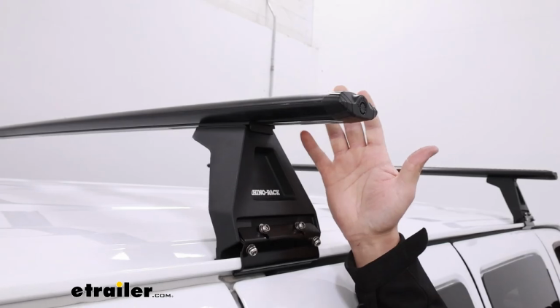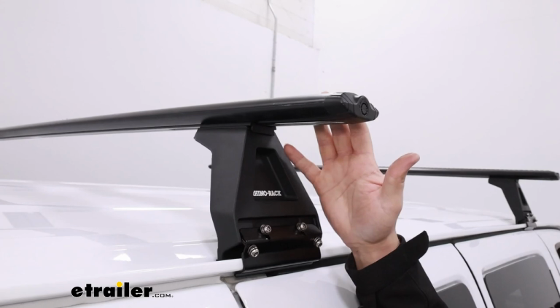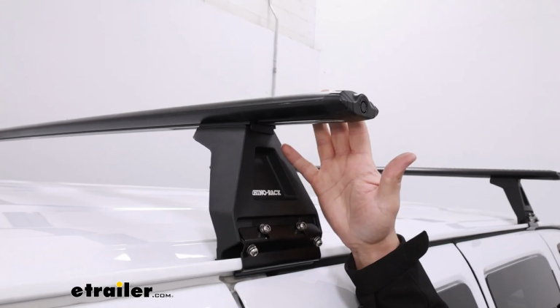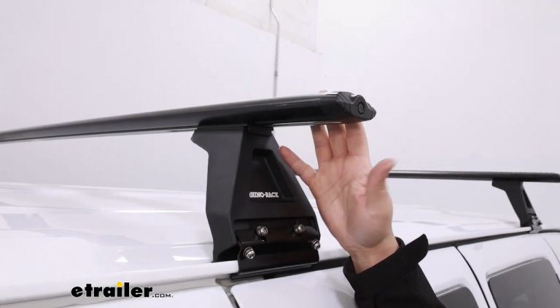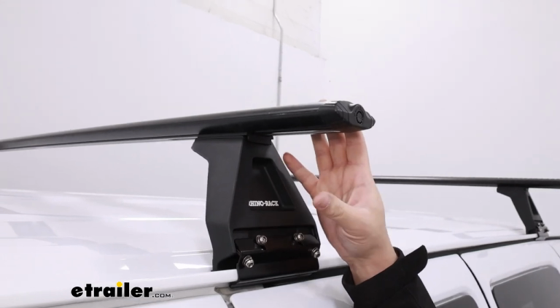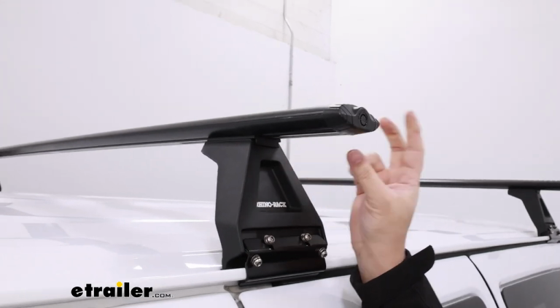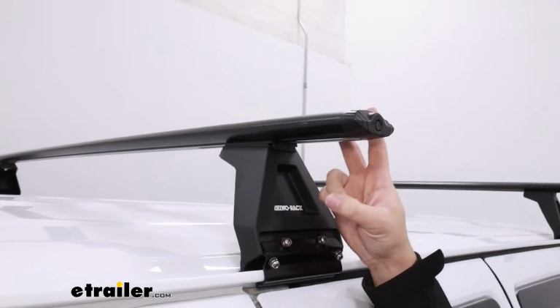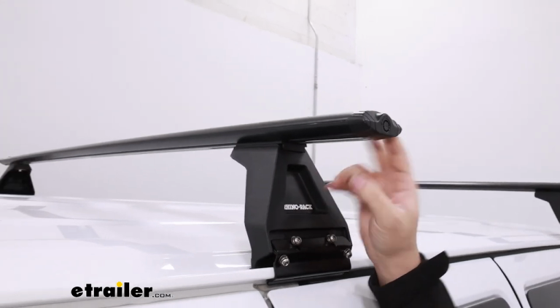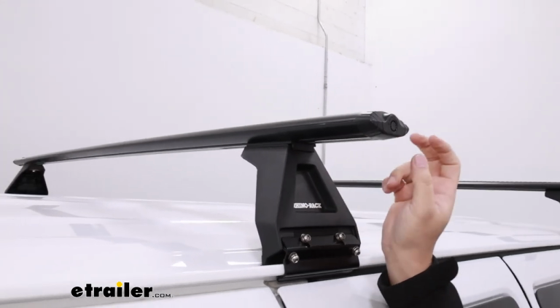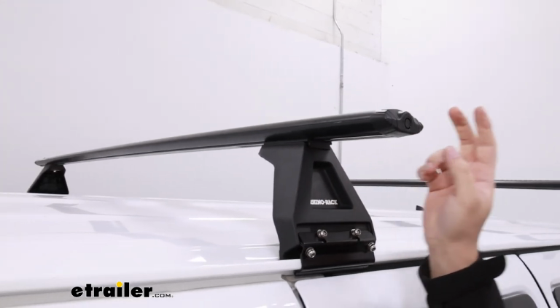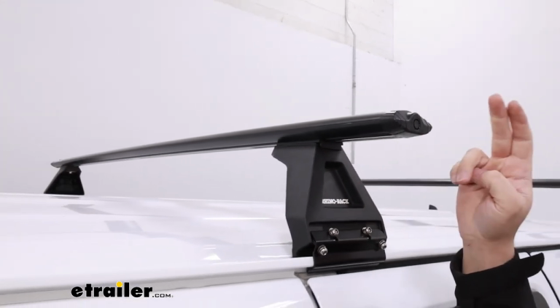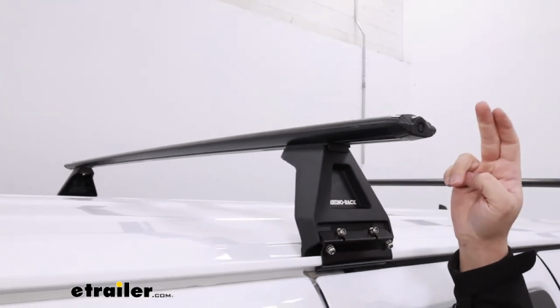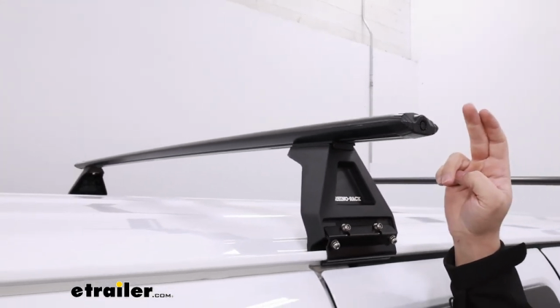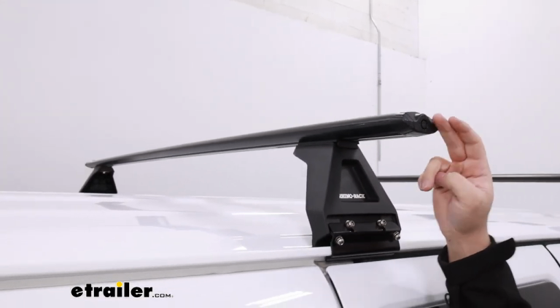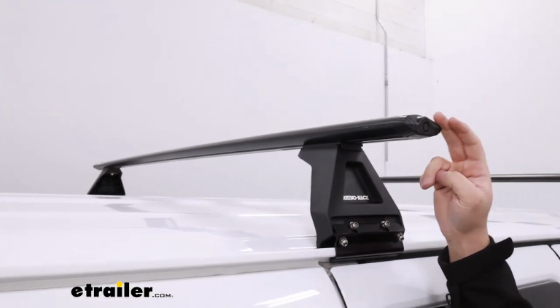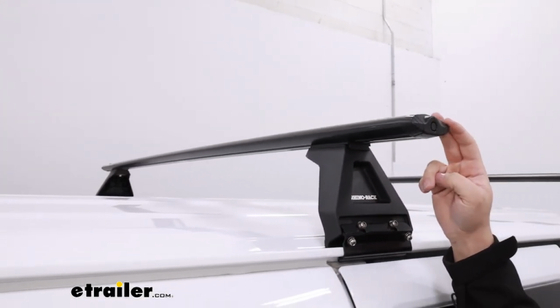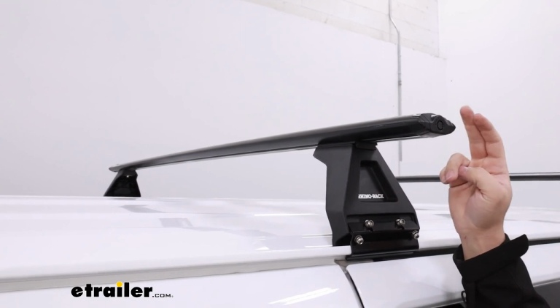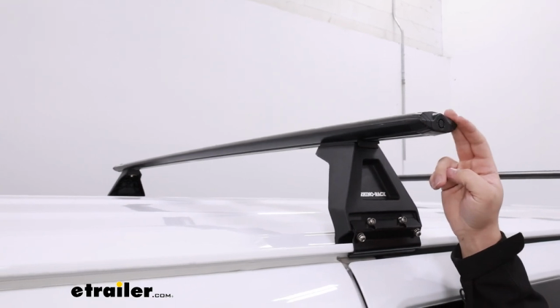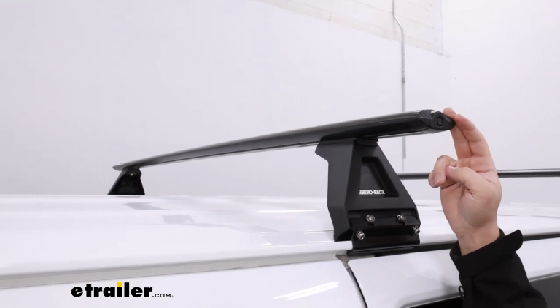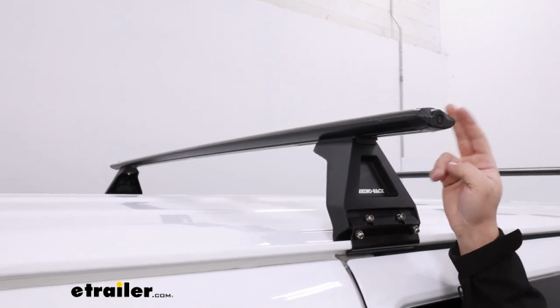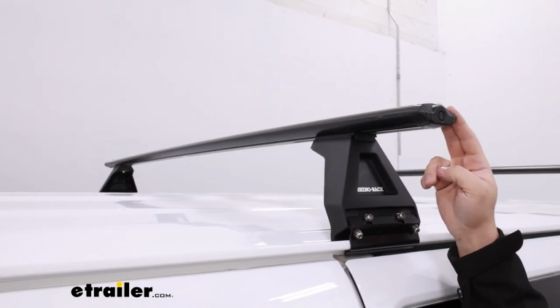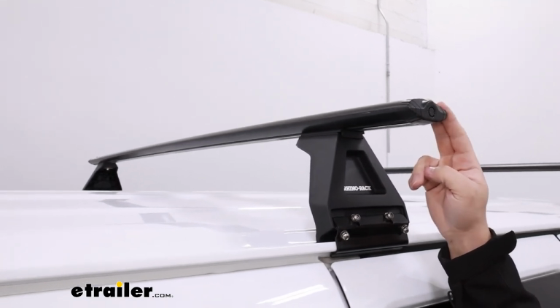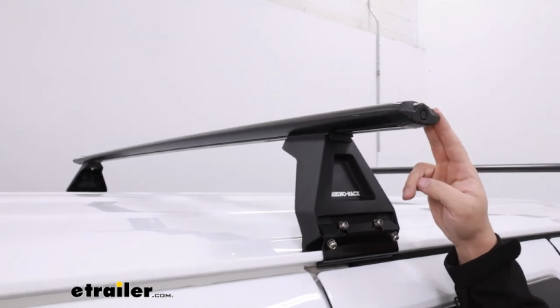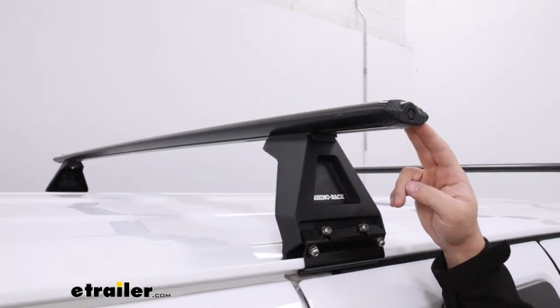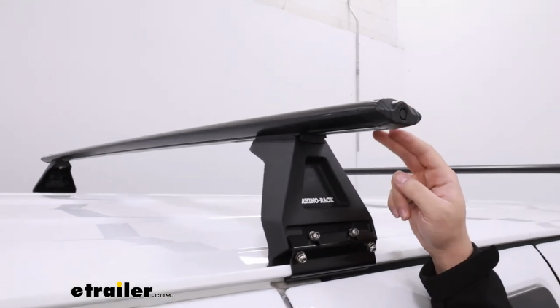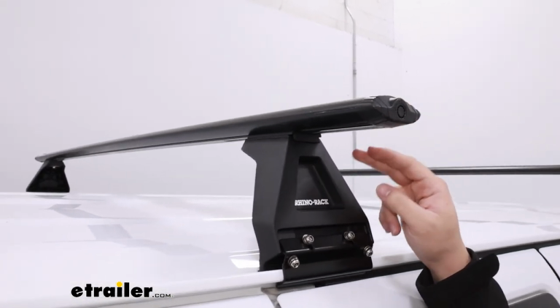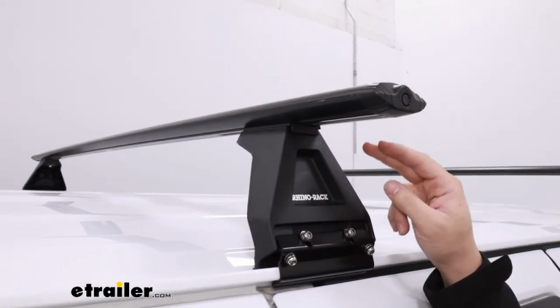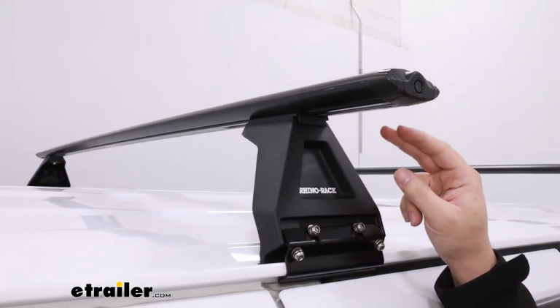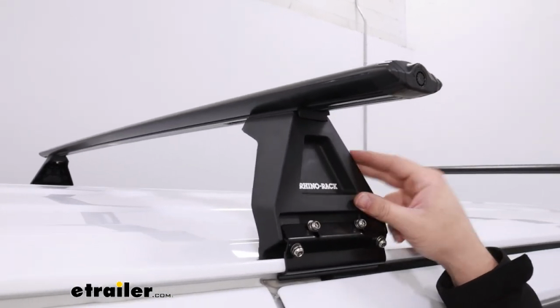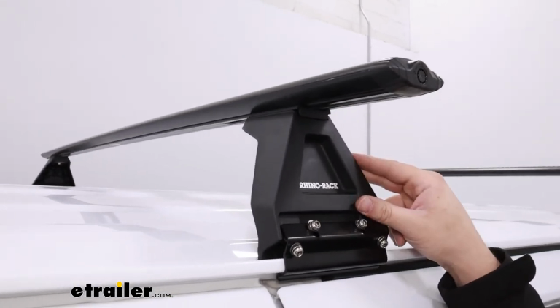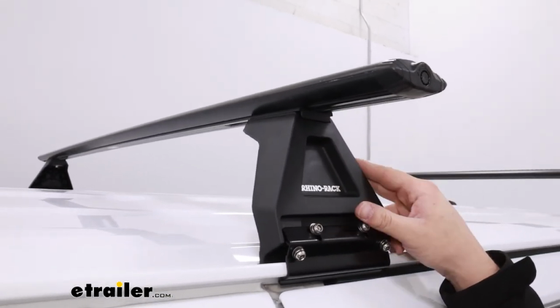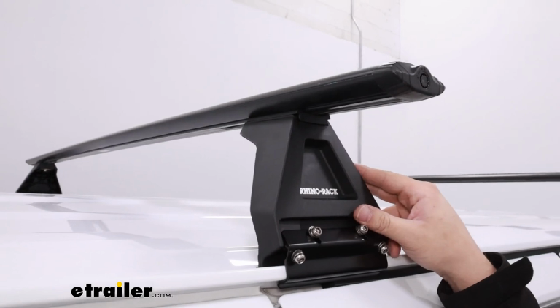Our system today is going to be comprised of two parts. The first part is going to be our 65-inch Aero Vortex bars up top, and below that we're going to have our gutter mount towers.